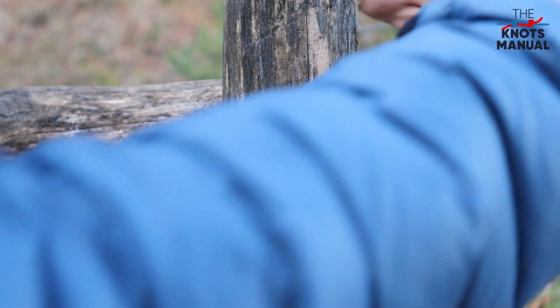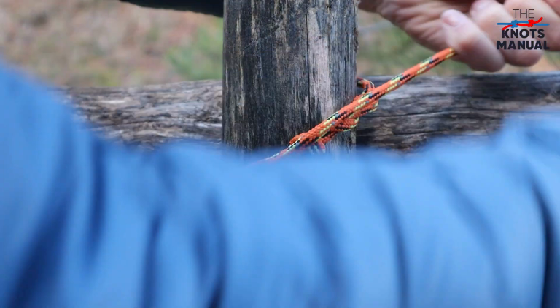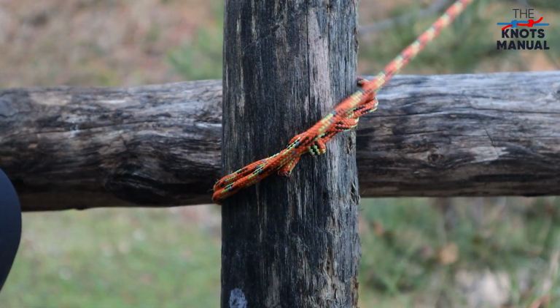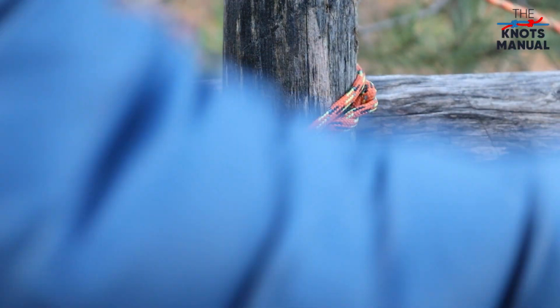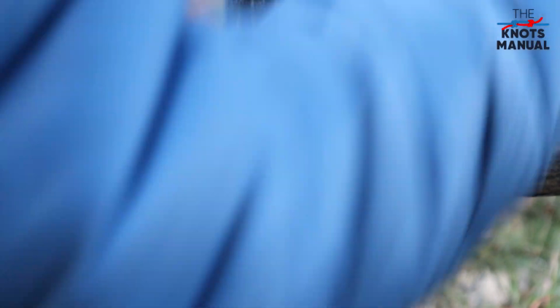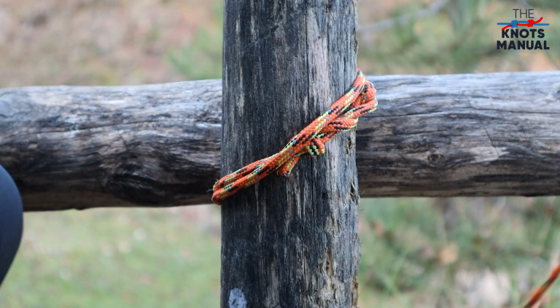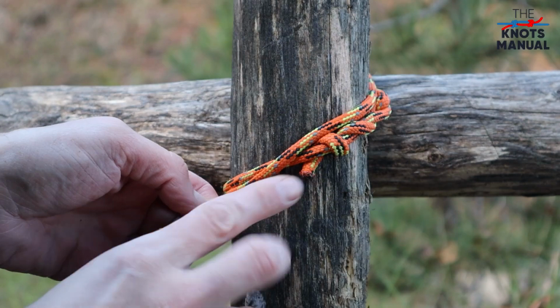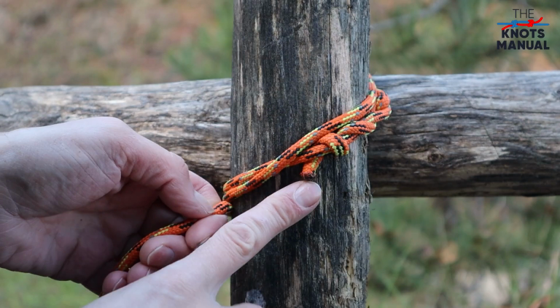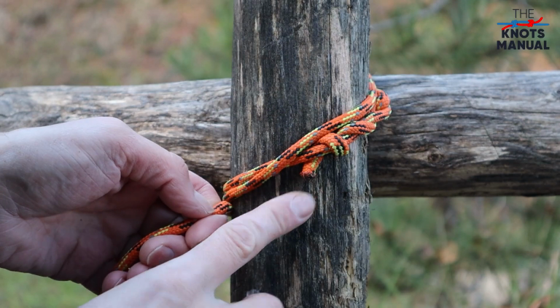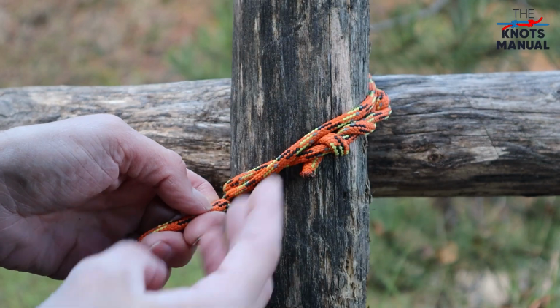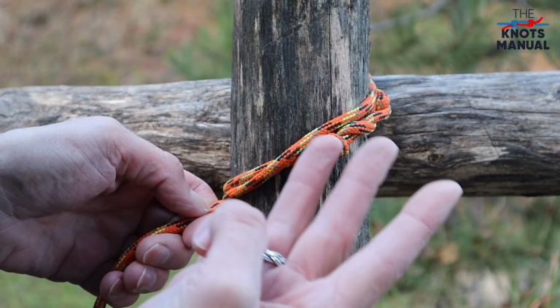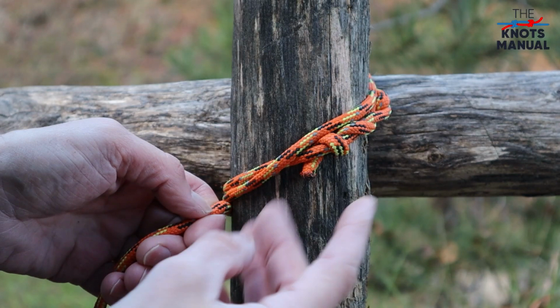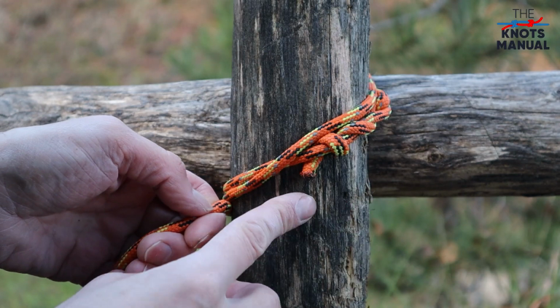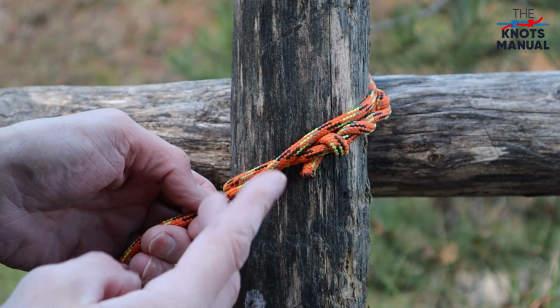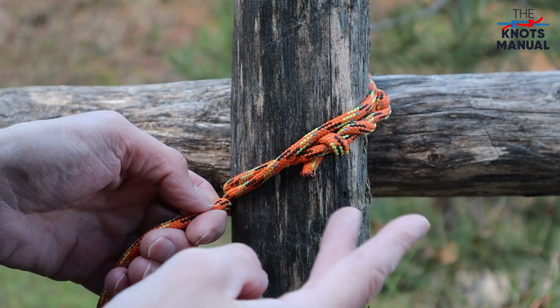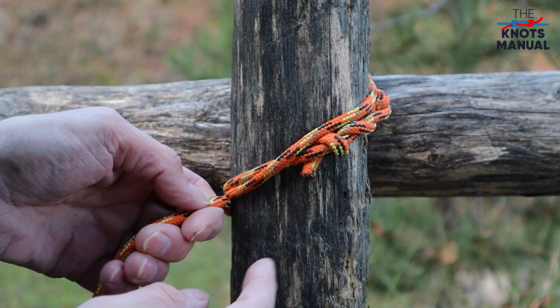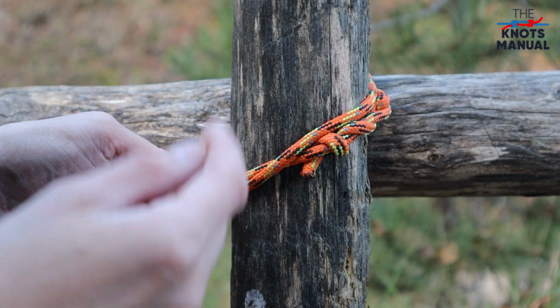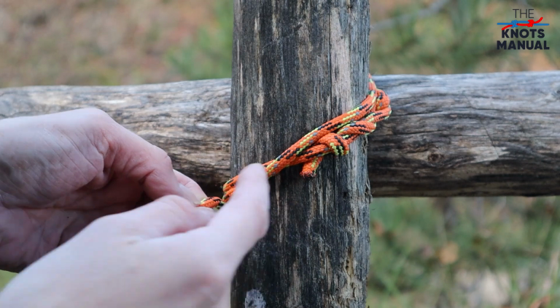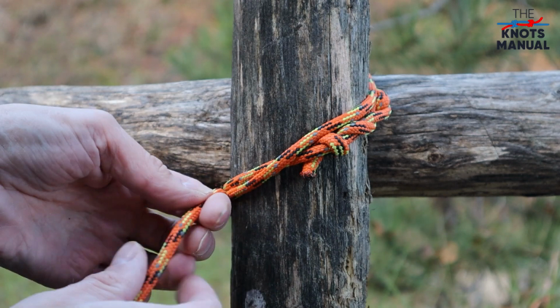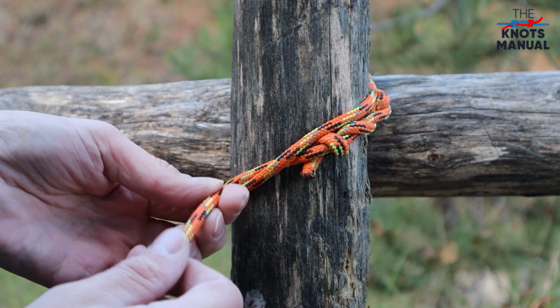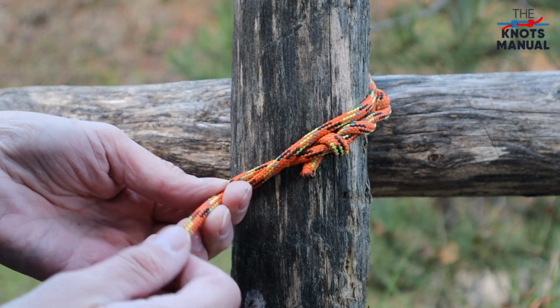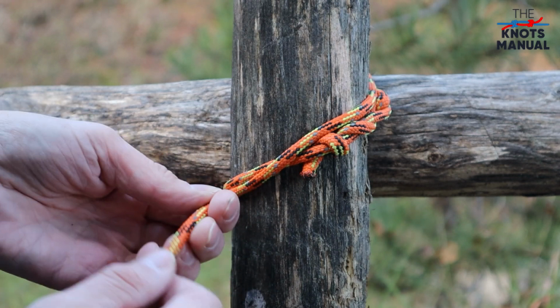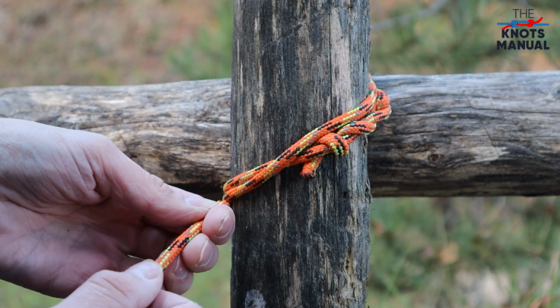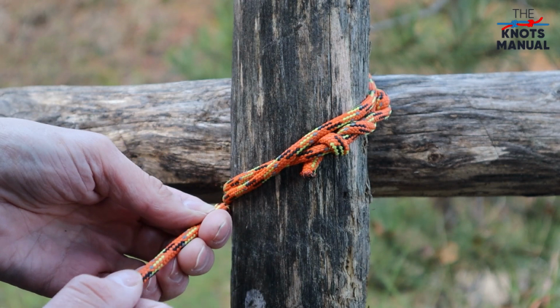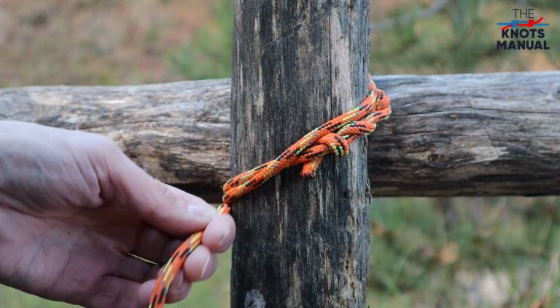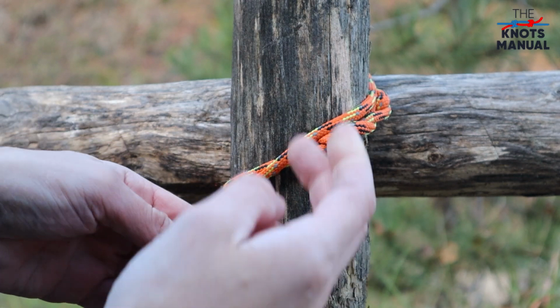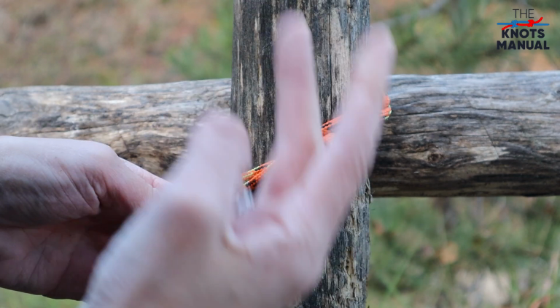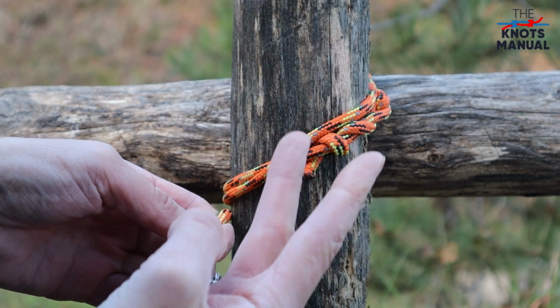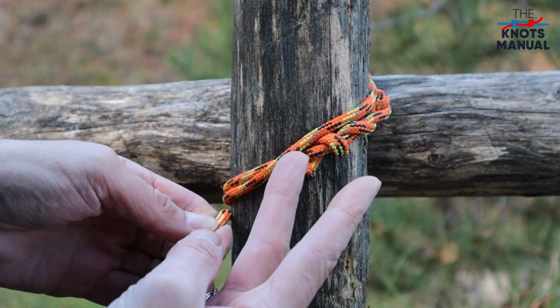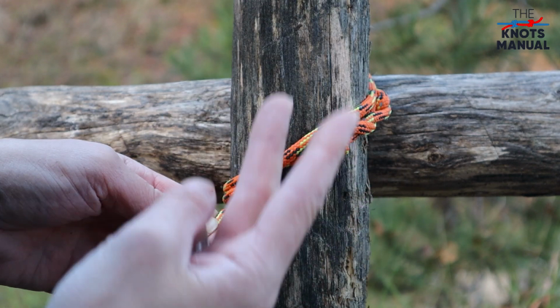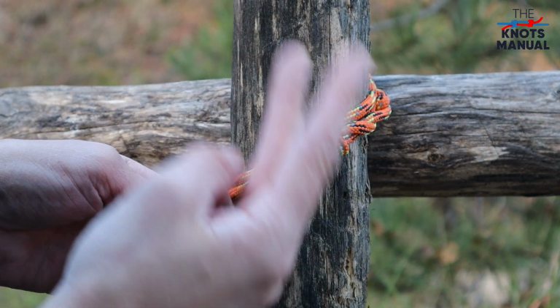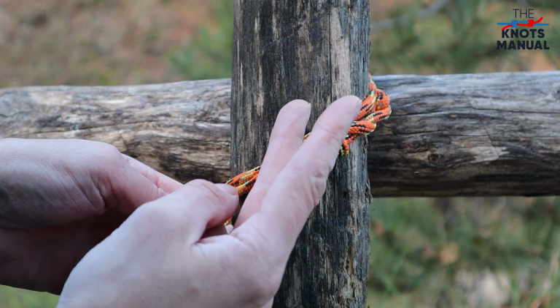the same direction. Ideally you should do three turns instead of two, but I don't have long enough rope with me right now, so I'm just going to do two.